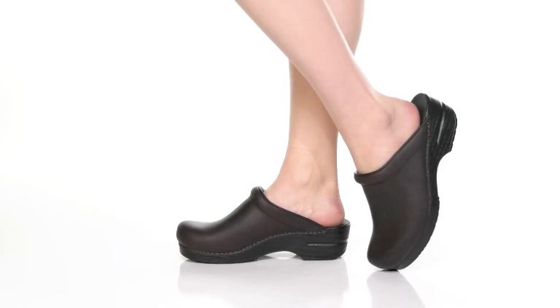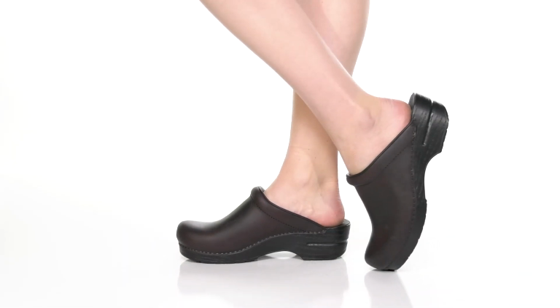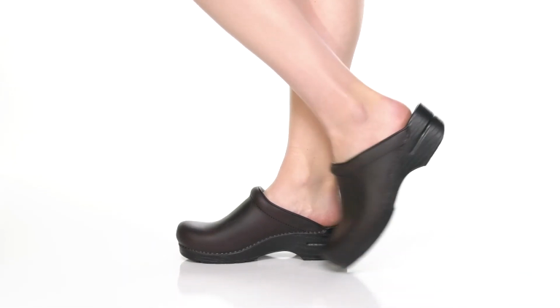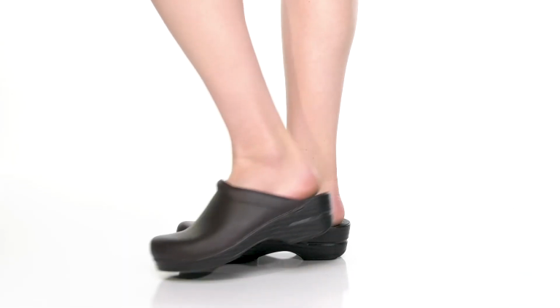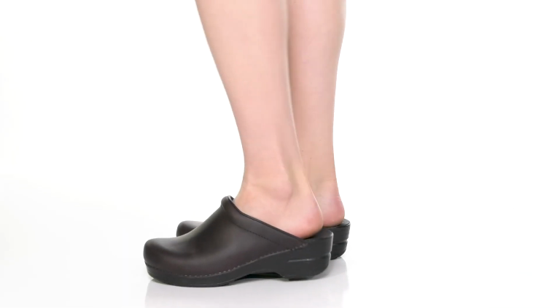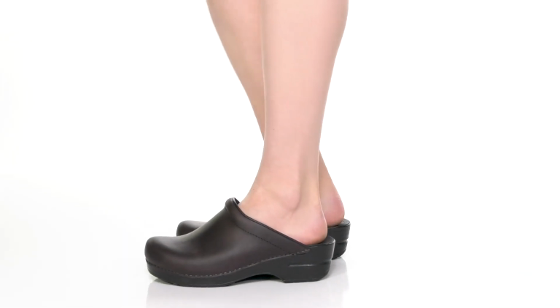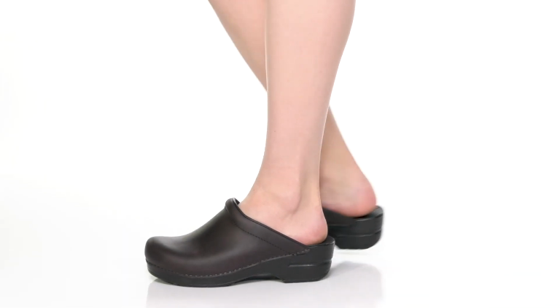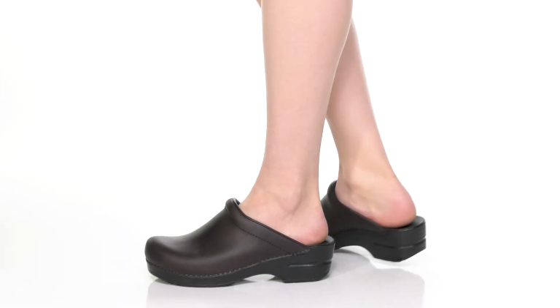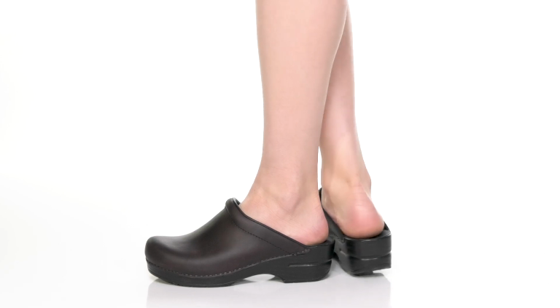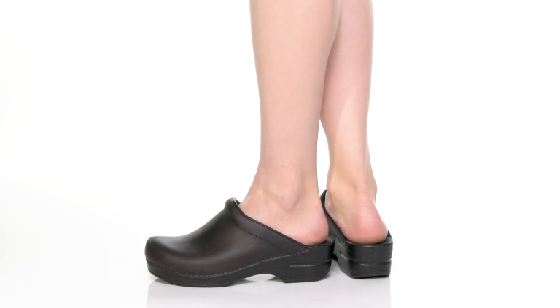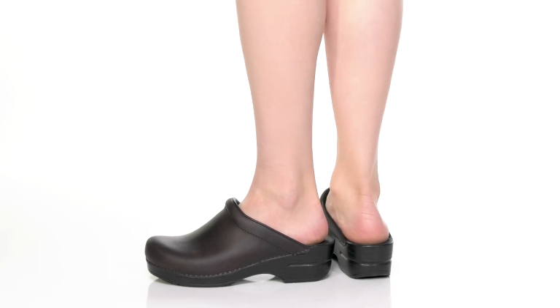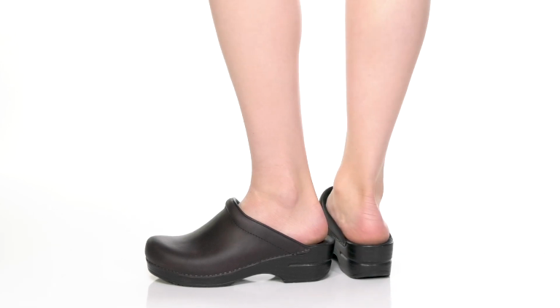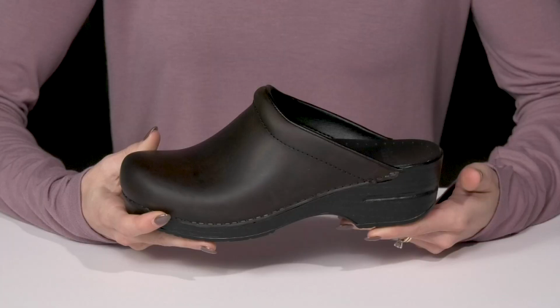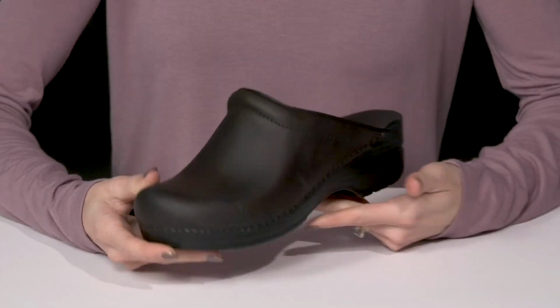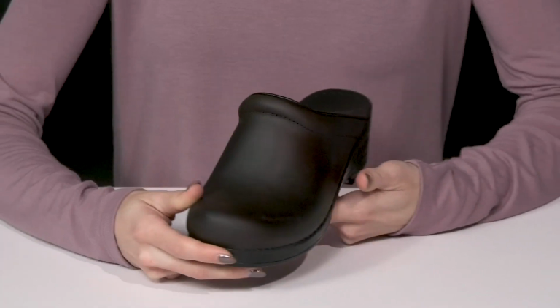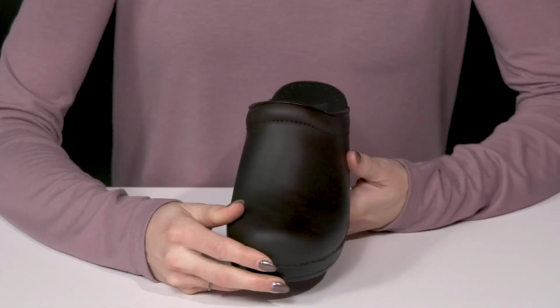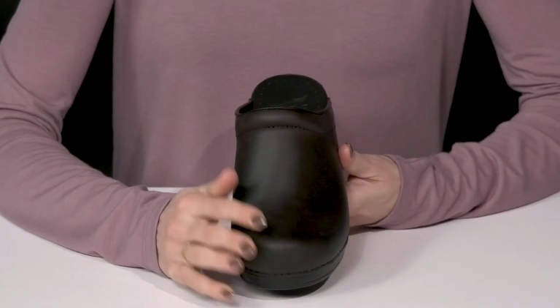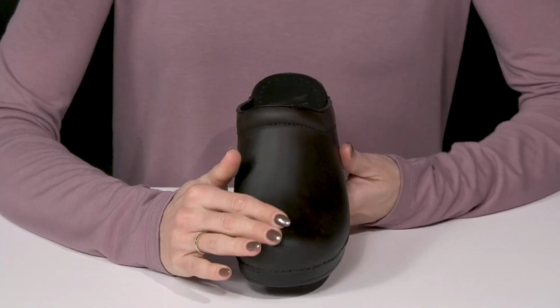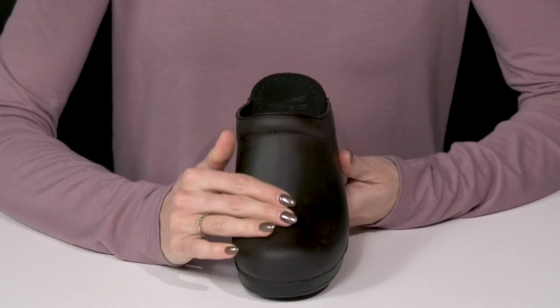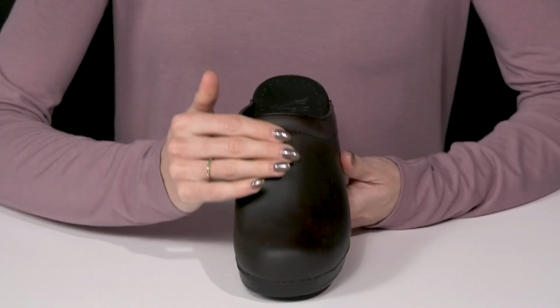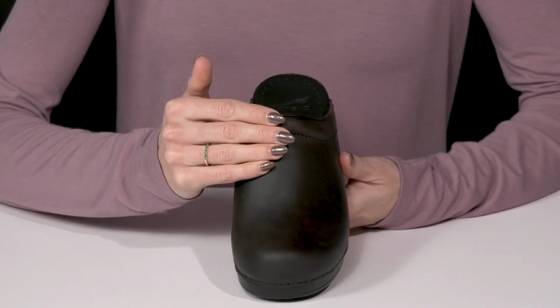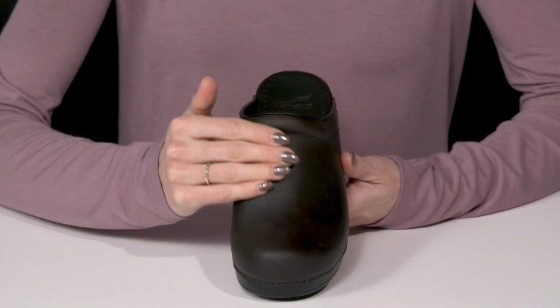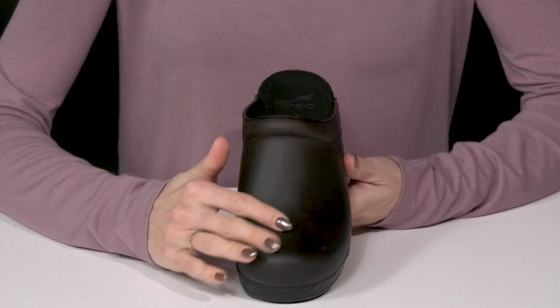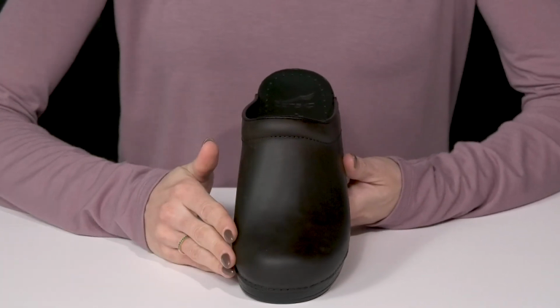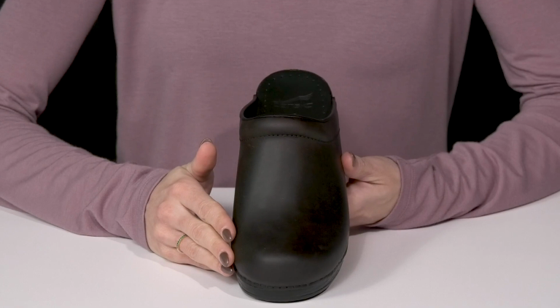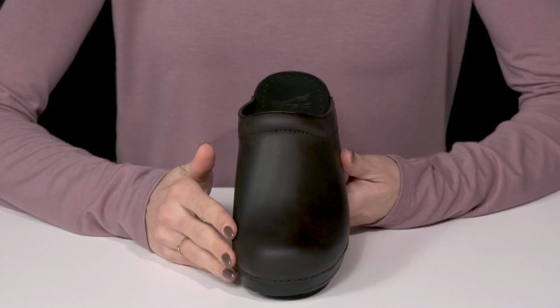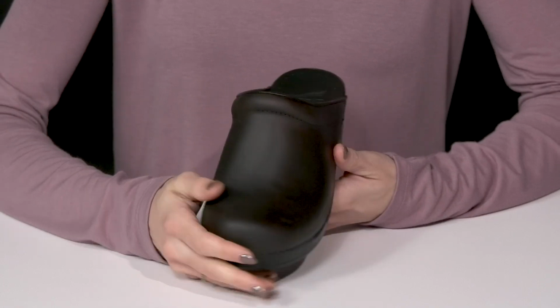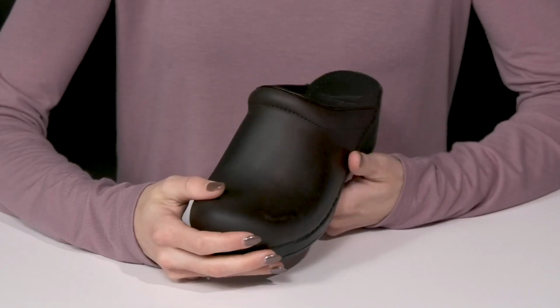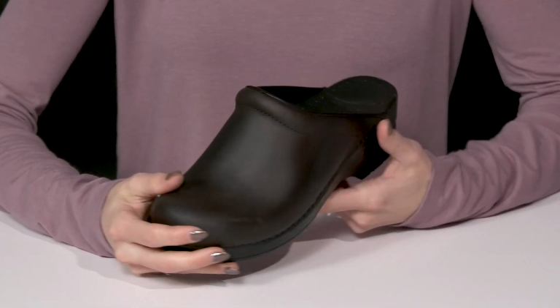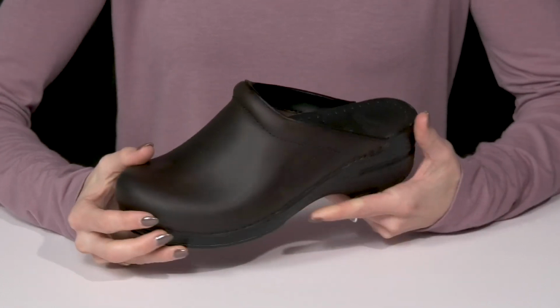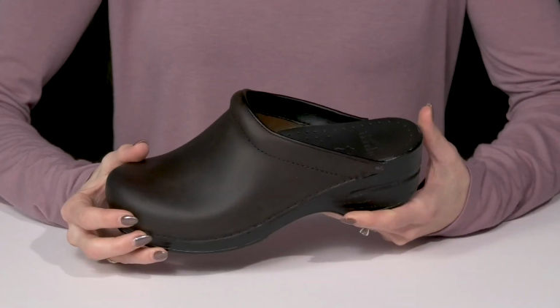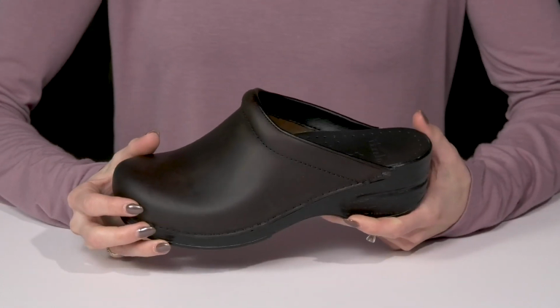Get a great work shoe with these Dansko clogs this season. These have a heavily oiled matte finish on the leather upper, which is going to be super long lasting.